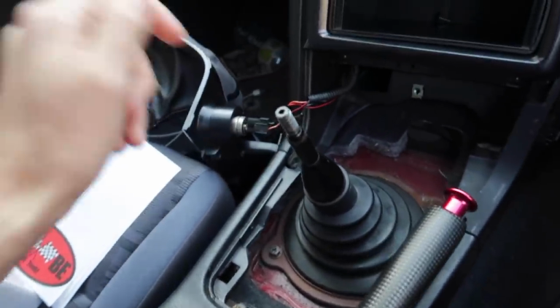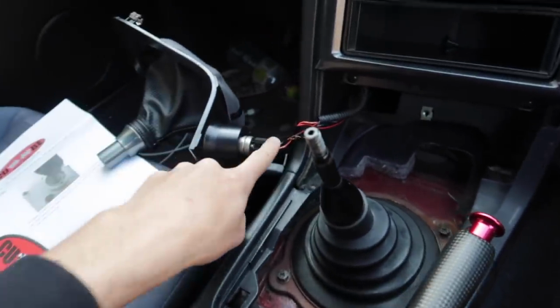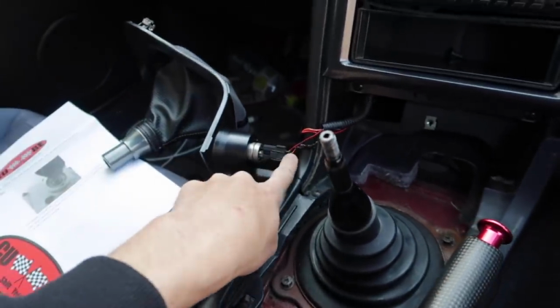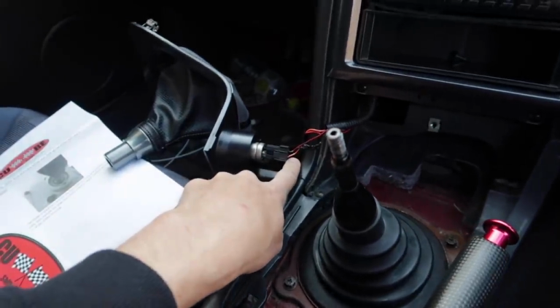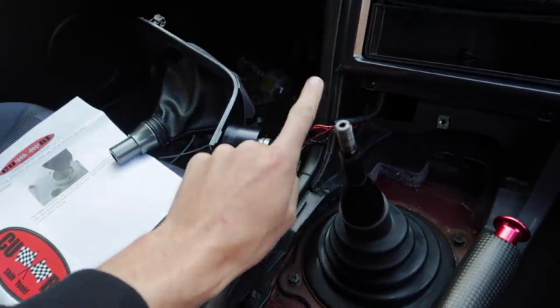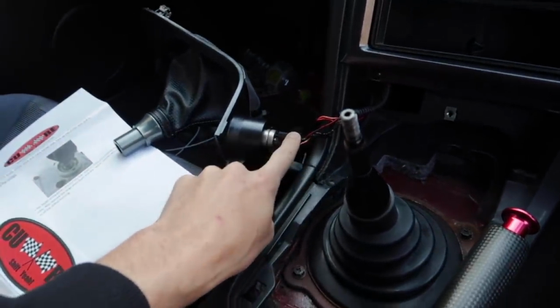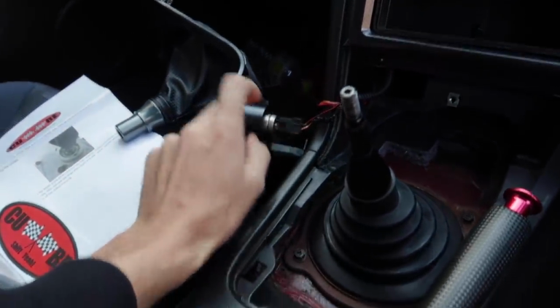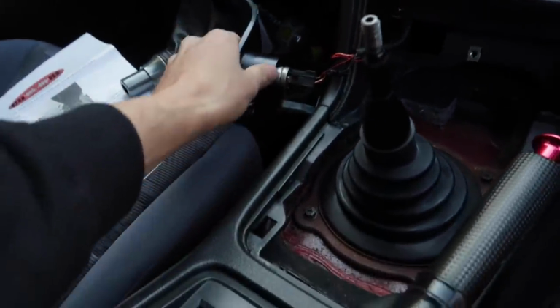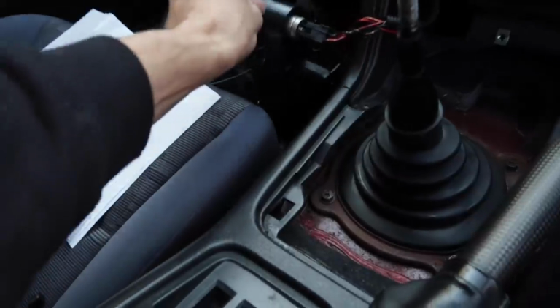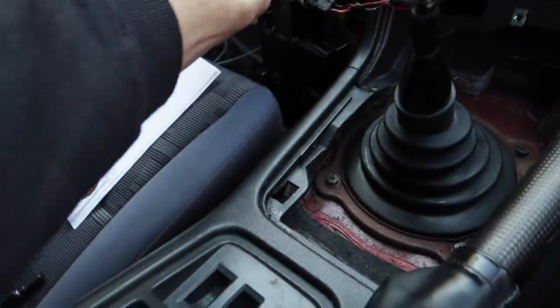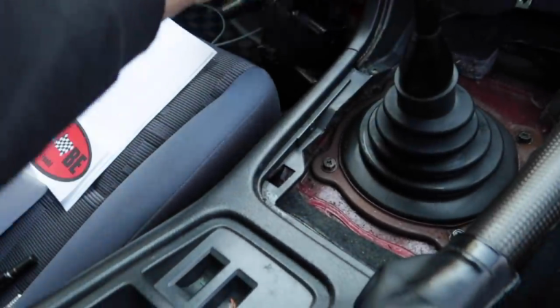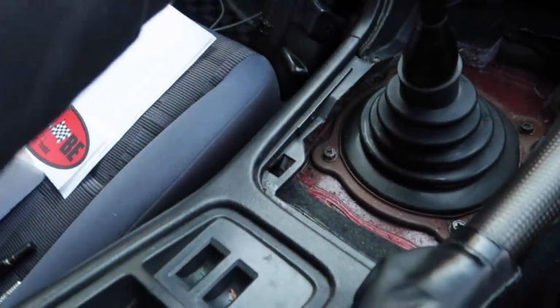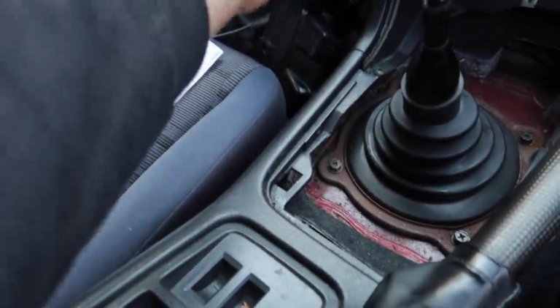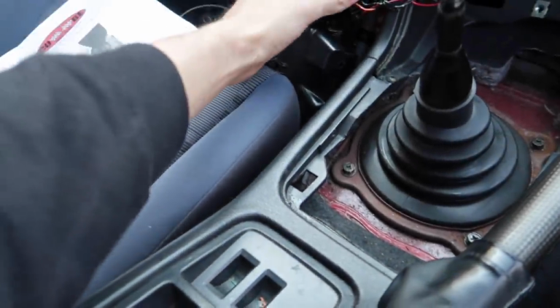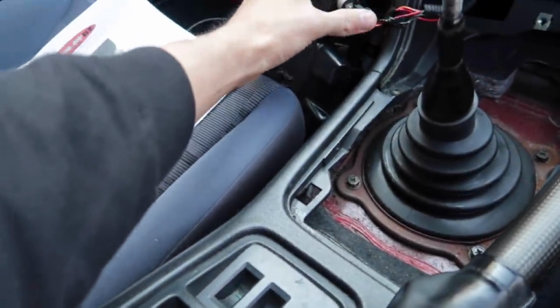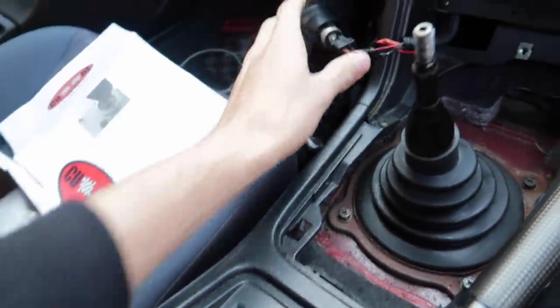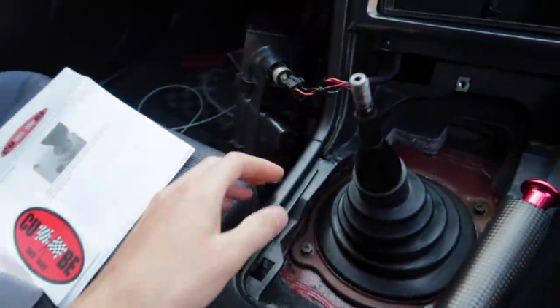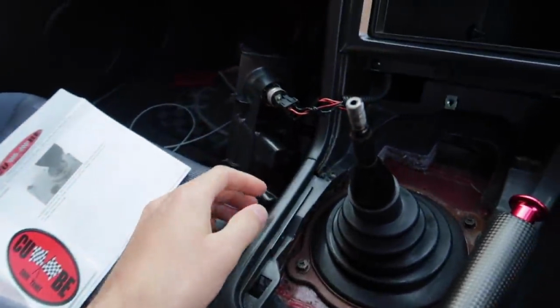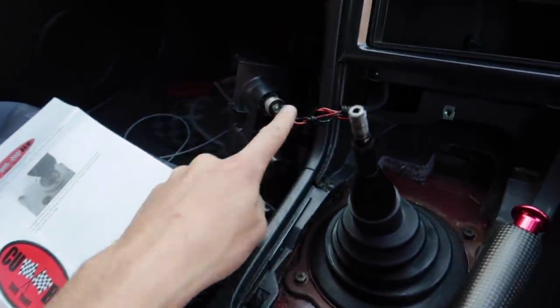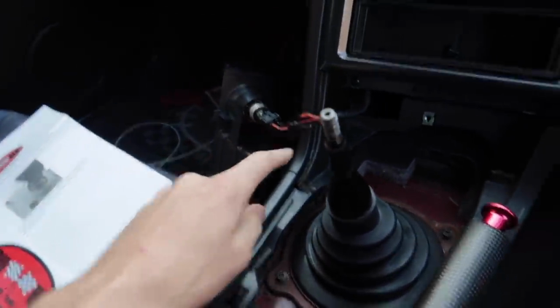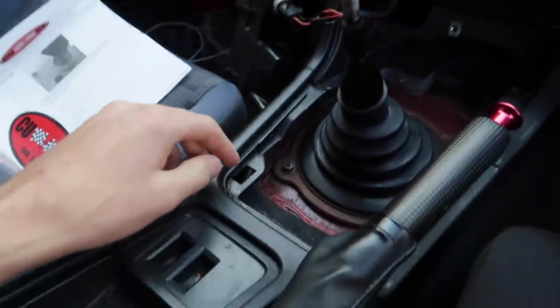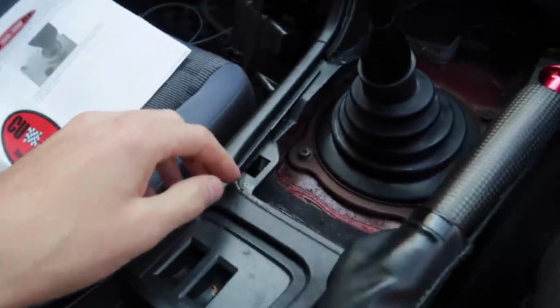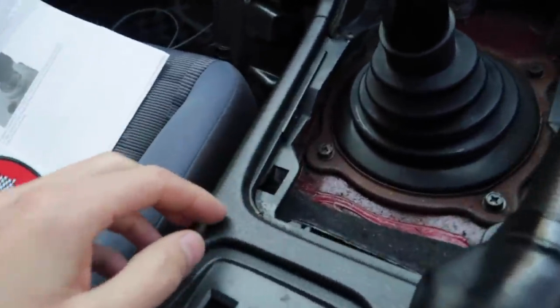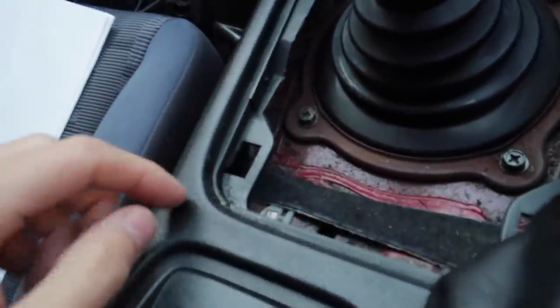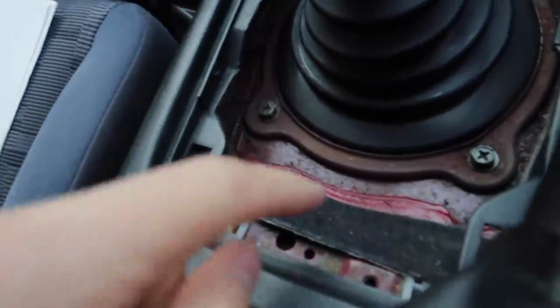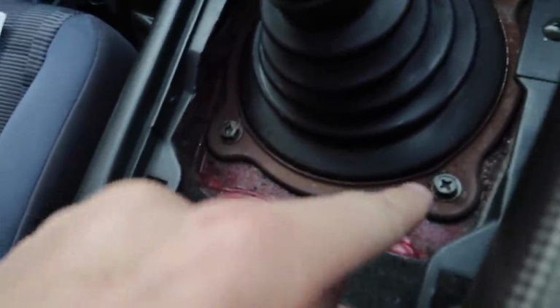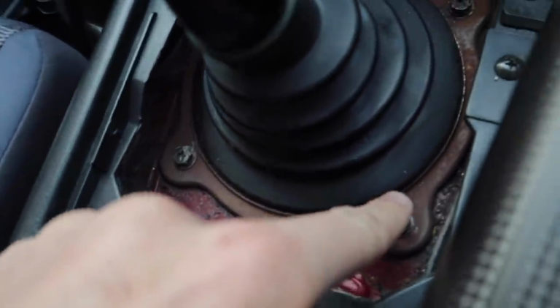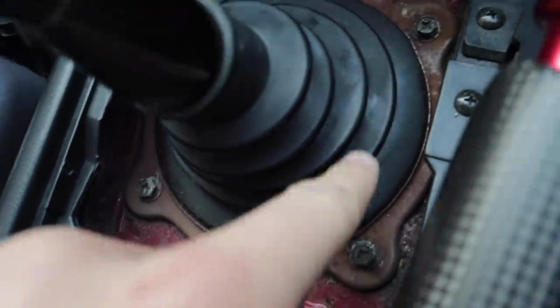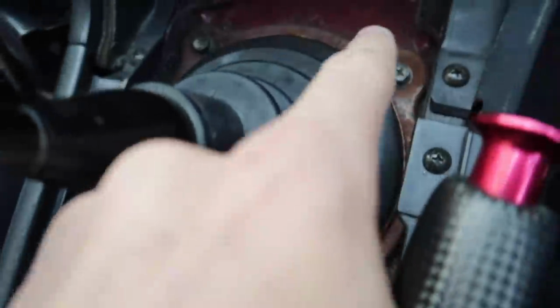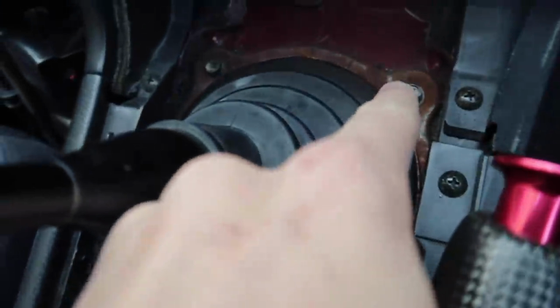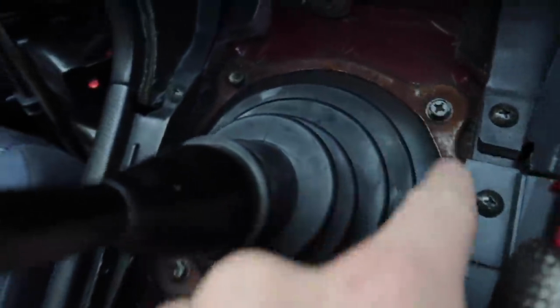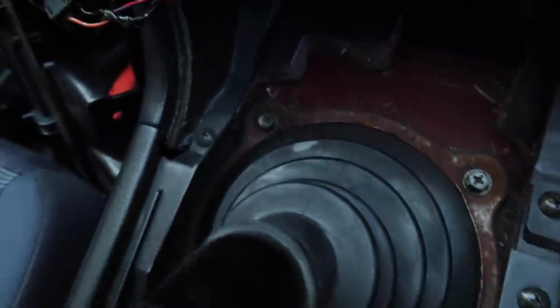Now we're going to unplug — we could probably just sit that there like that — but I'm going to unplug those wires anyways. And then we're going to undo these four bolts here.